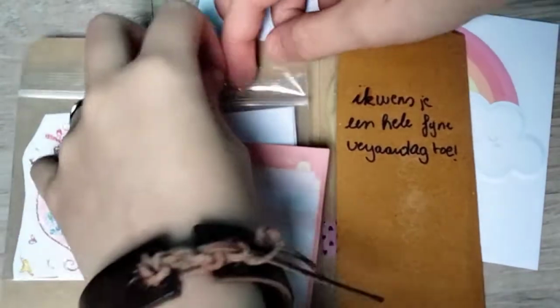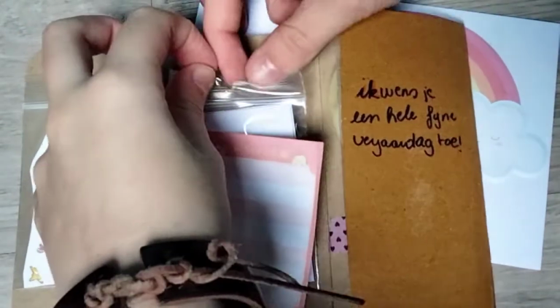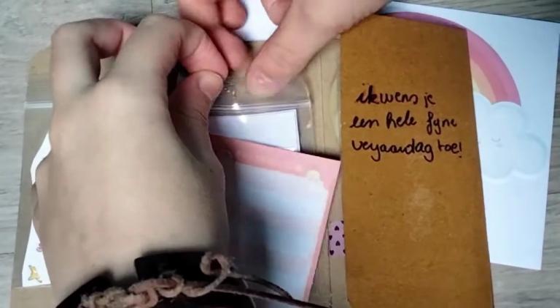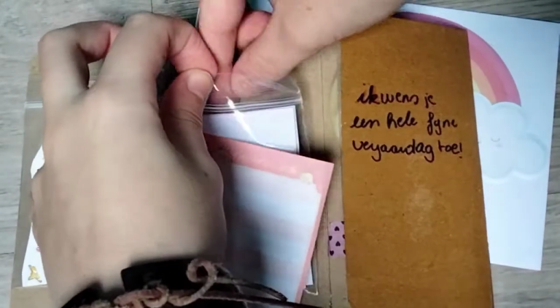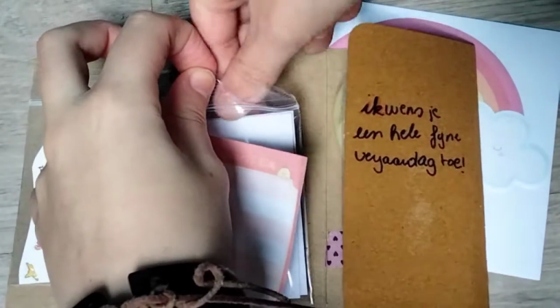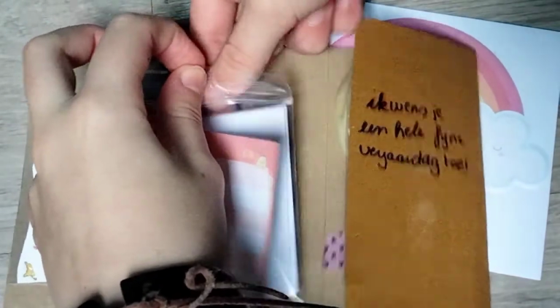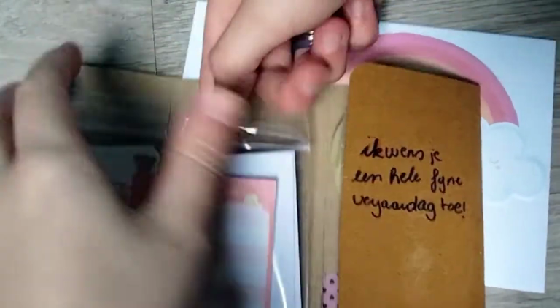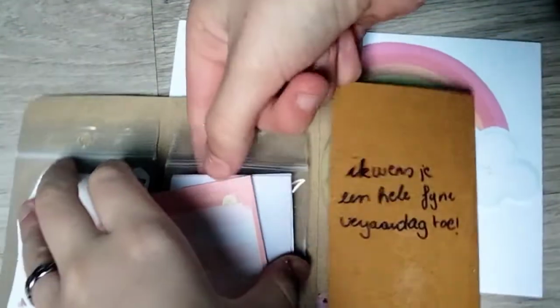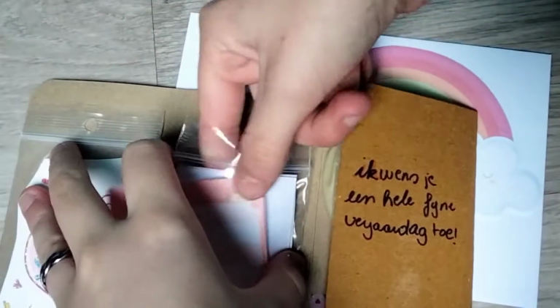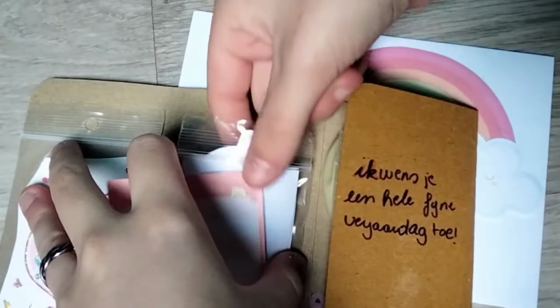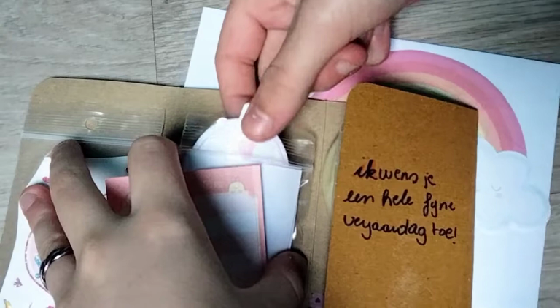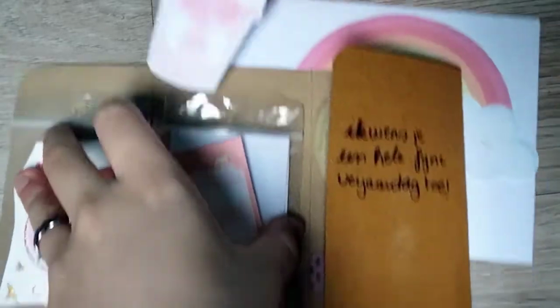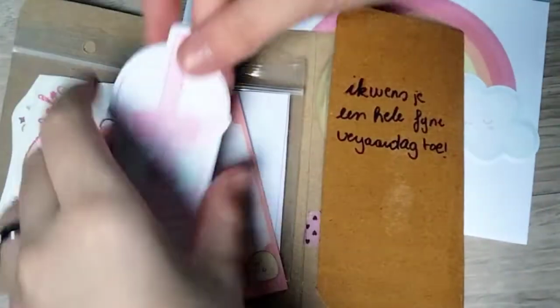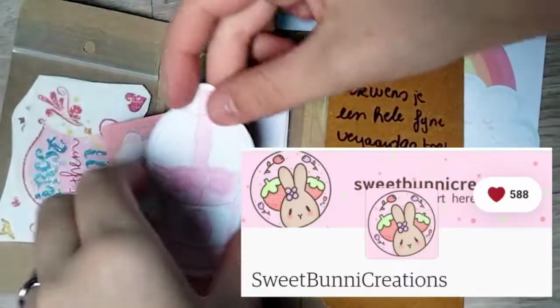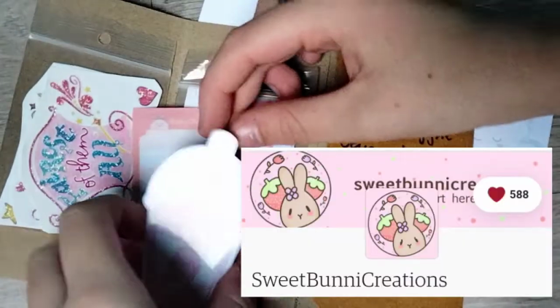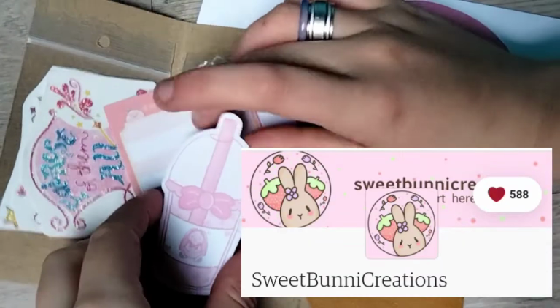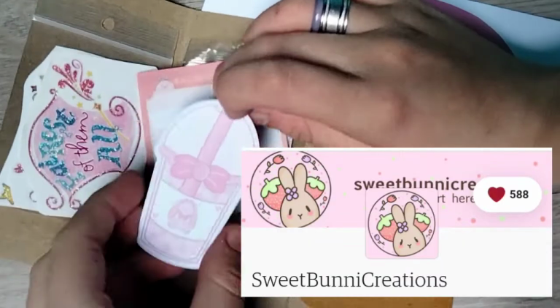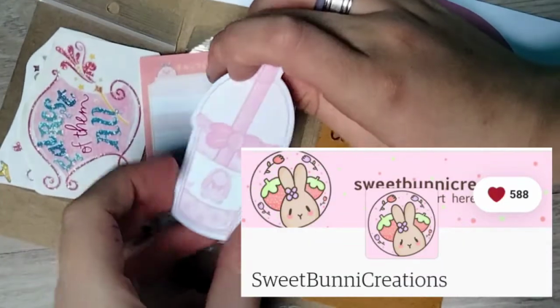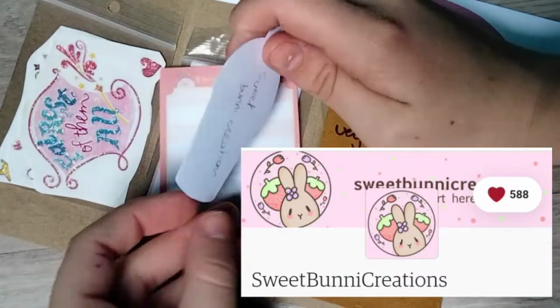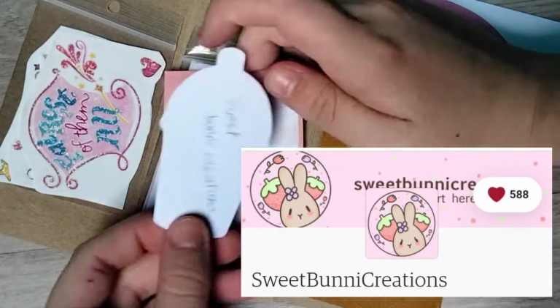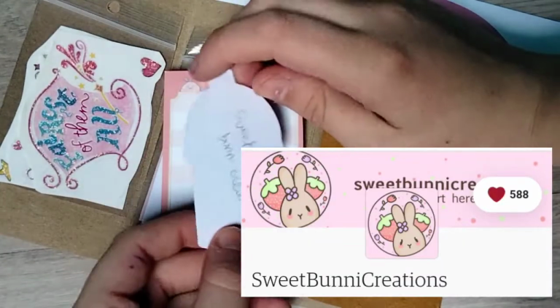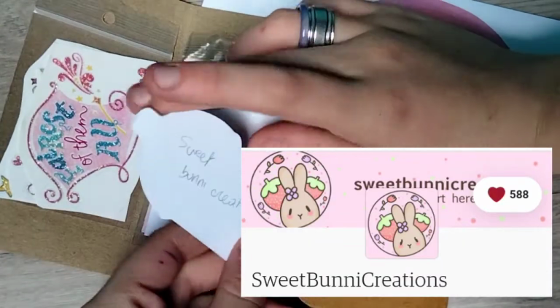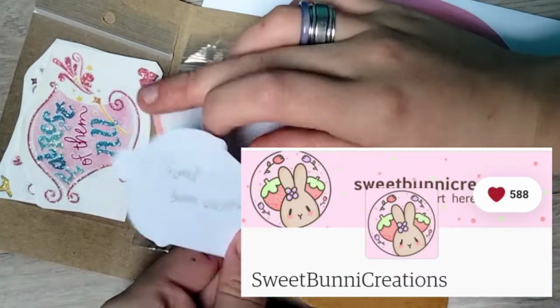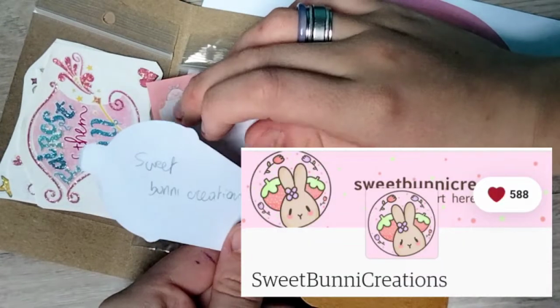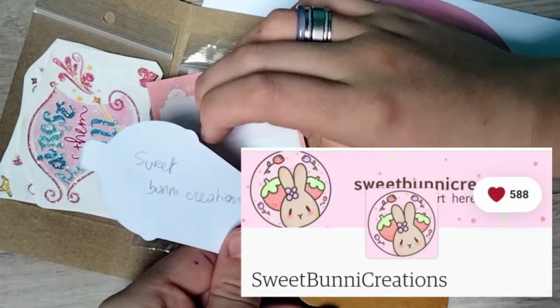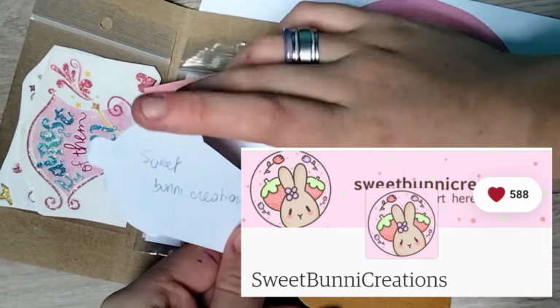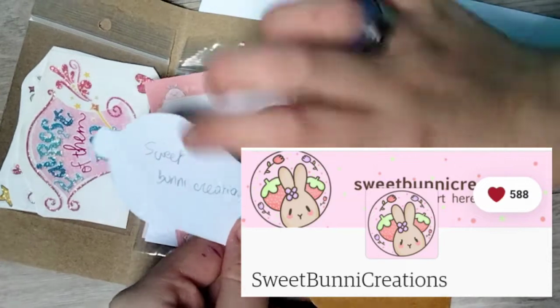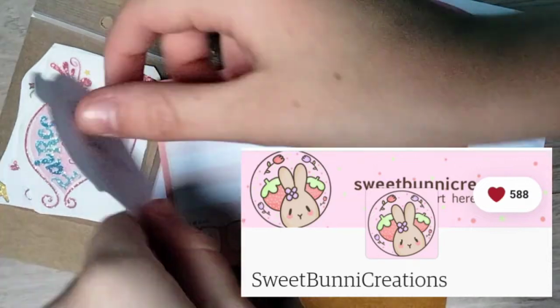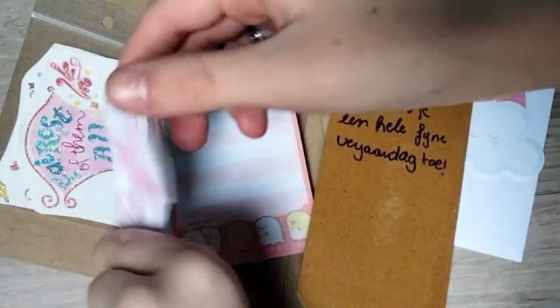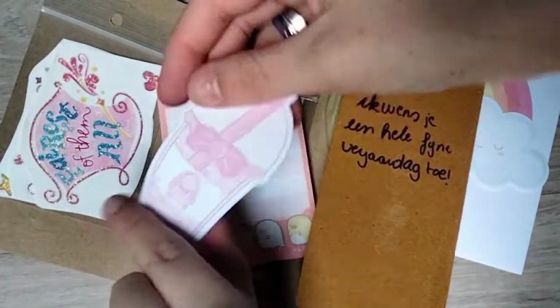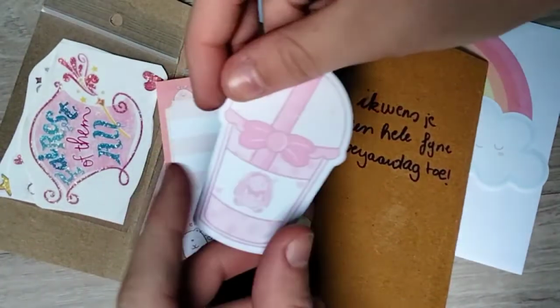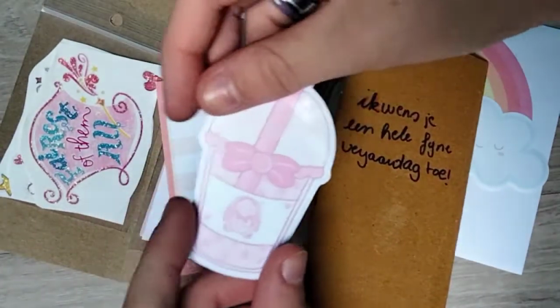It's from a shop that I'm also not sponsored for, but I do want to give them a shoutout. It's from Sweet Bunny Creations, and isn't this adorable?